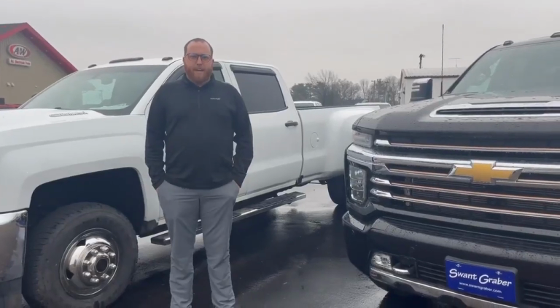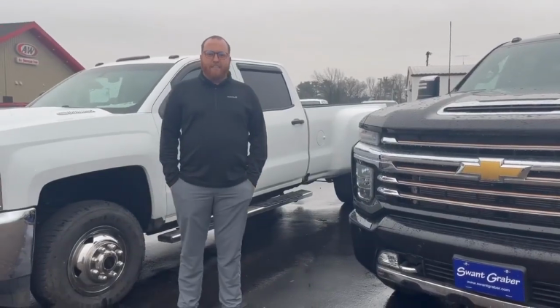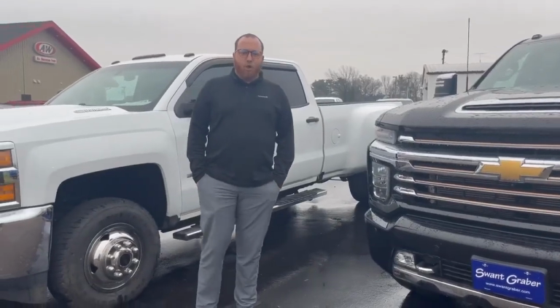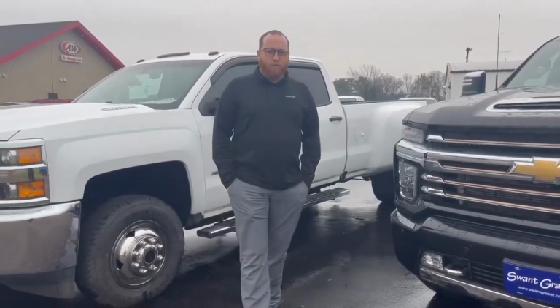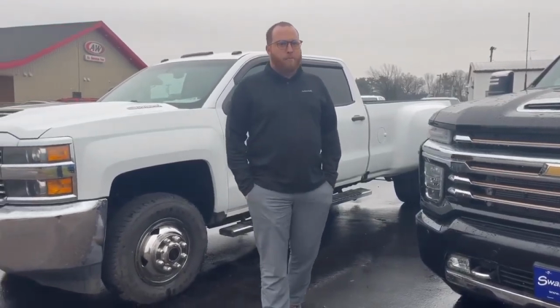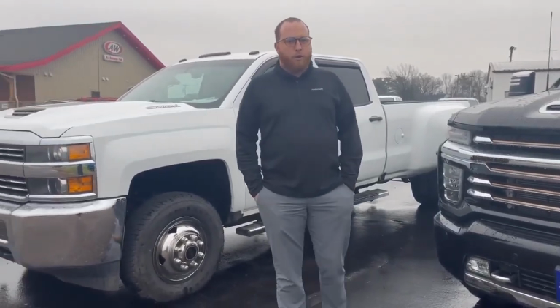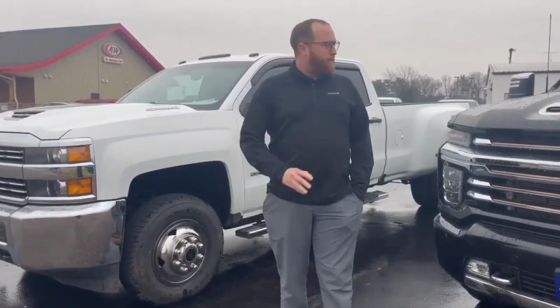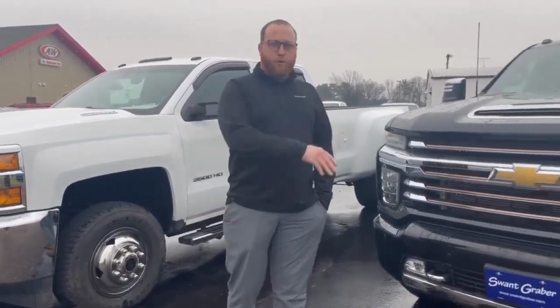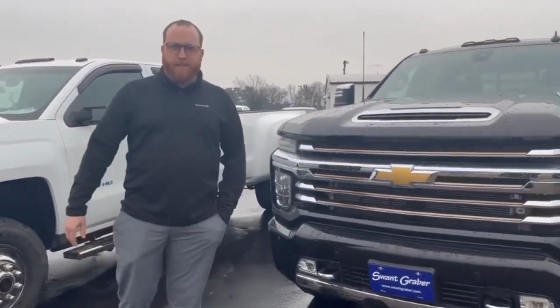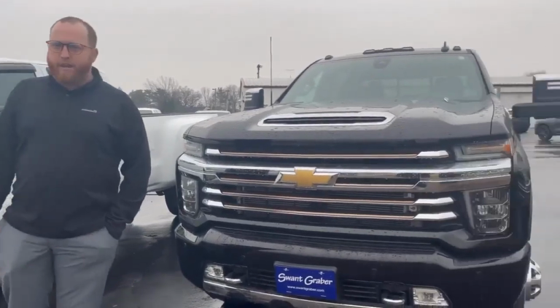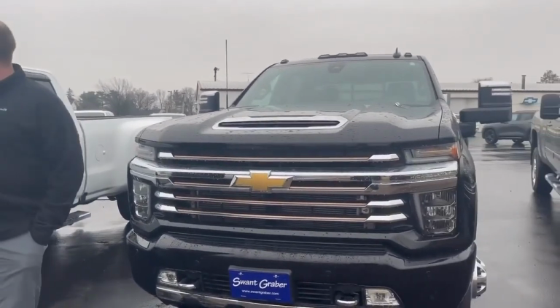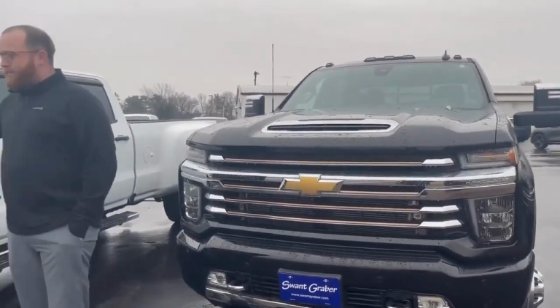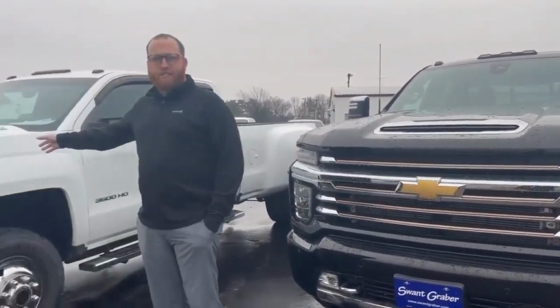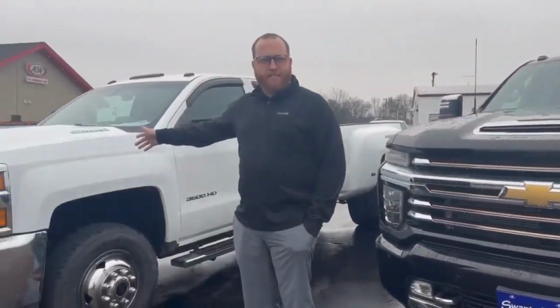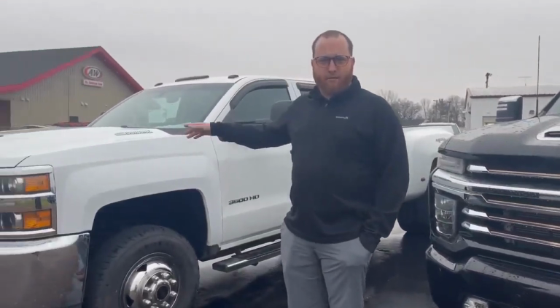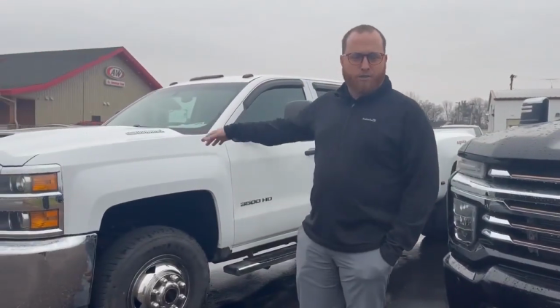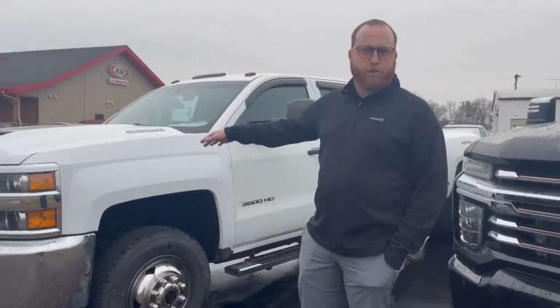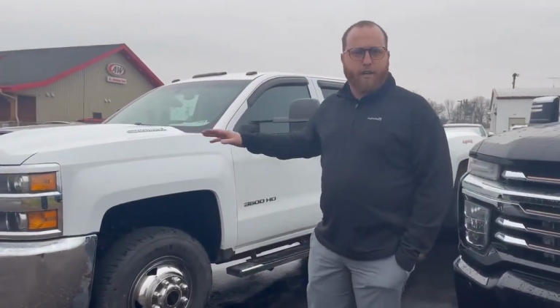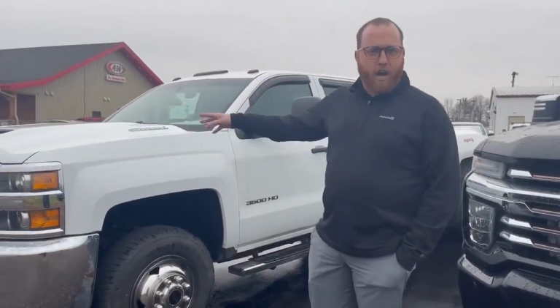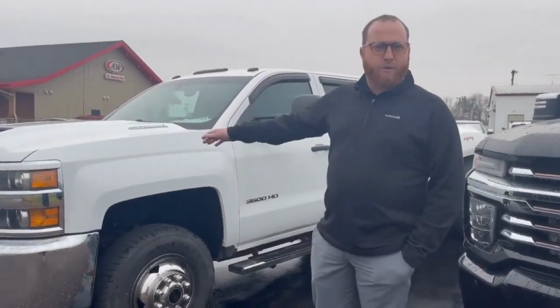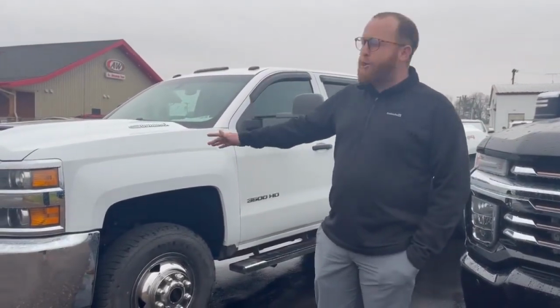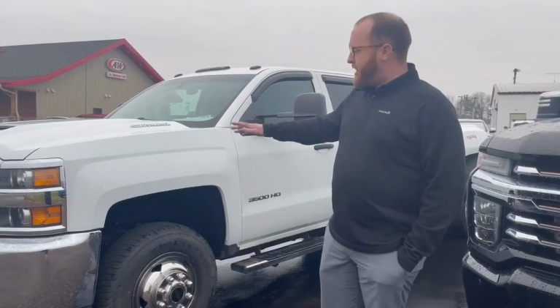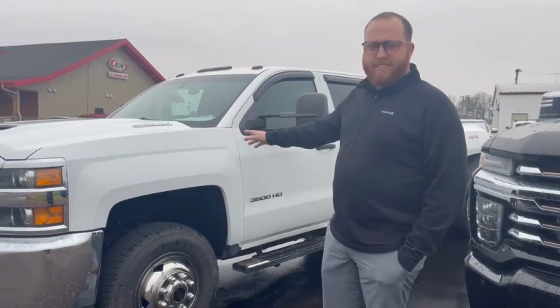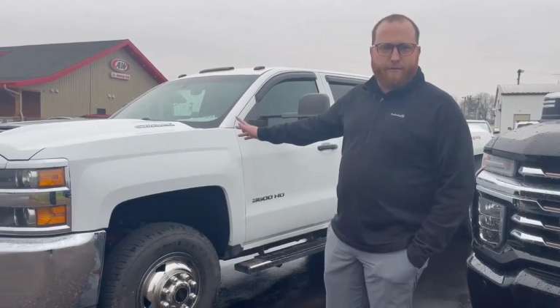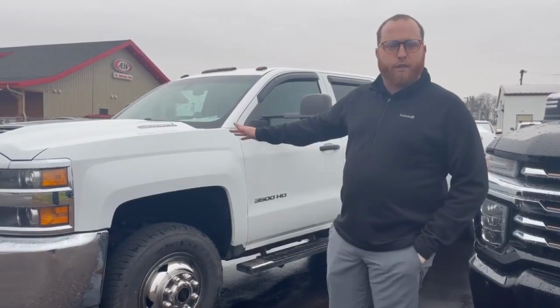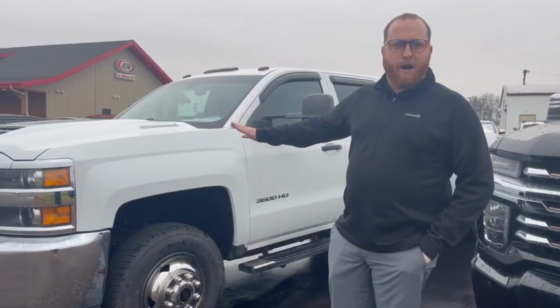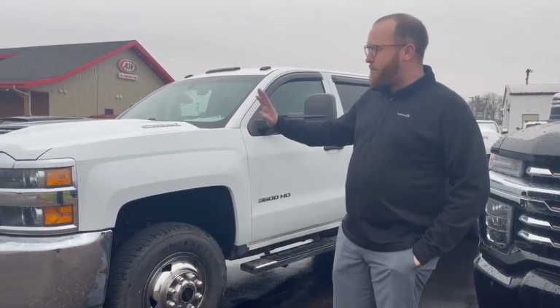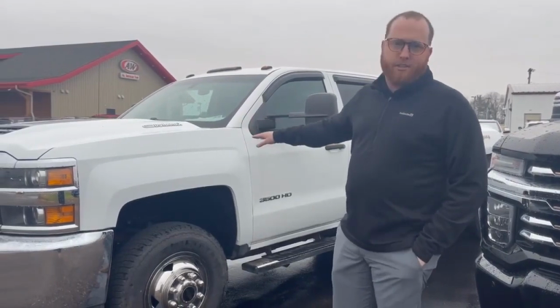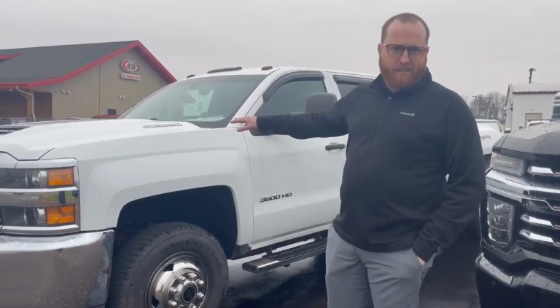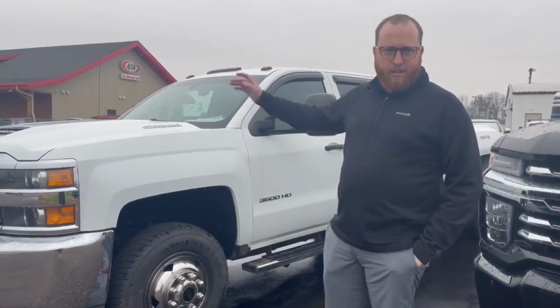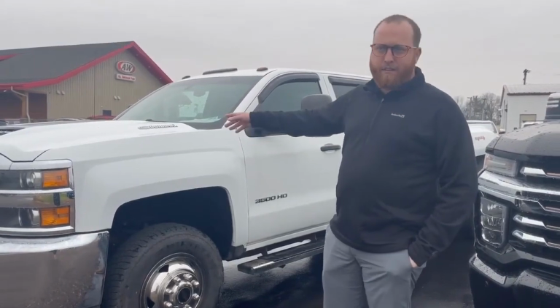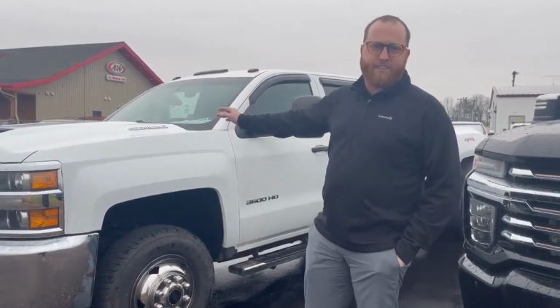Hey guys, it's Logan over at Swampgraver Auto Group. We have two dually trucks on the lot right now. We've got this 2017 Silverado — it's a work truck upgraded with leather. It does have 153,000 miles on it, but it's the Duramax, so a ton of life left in this guy.